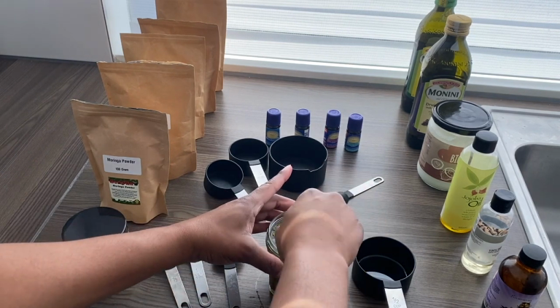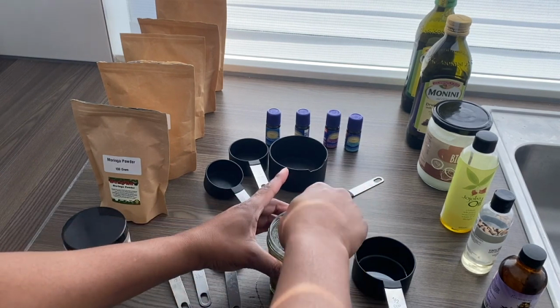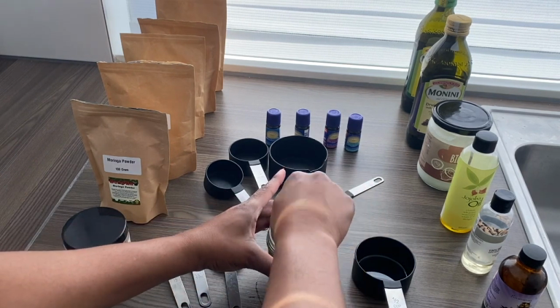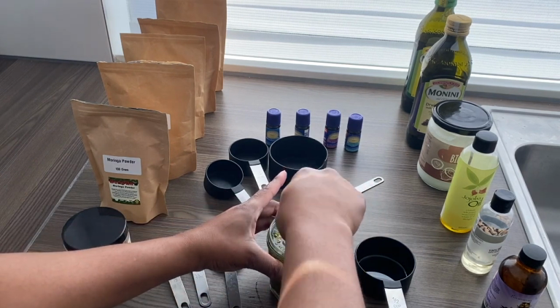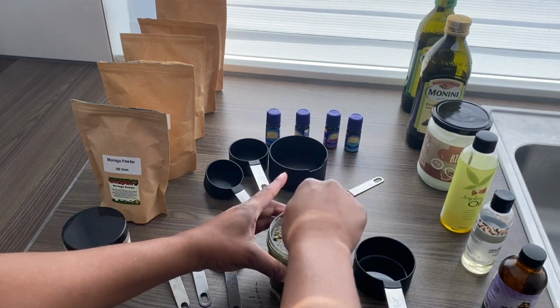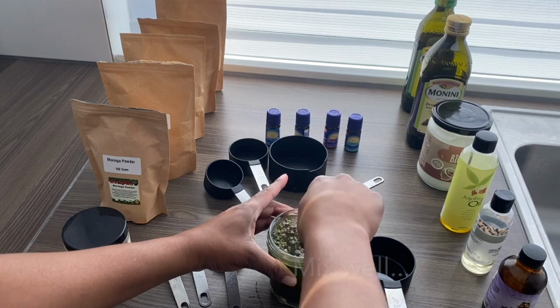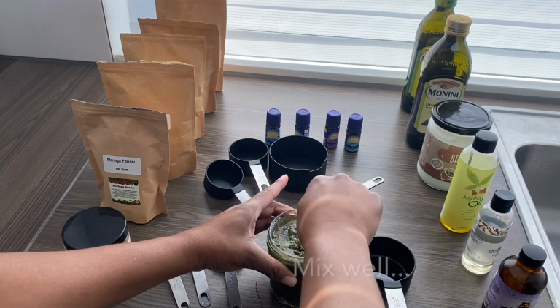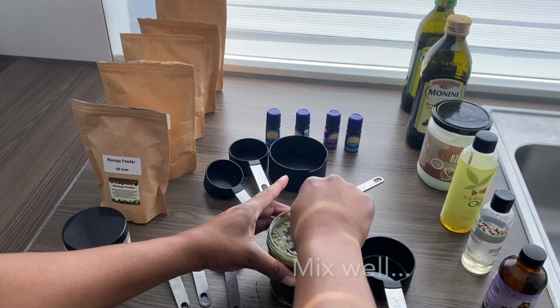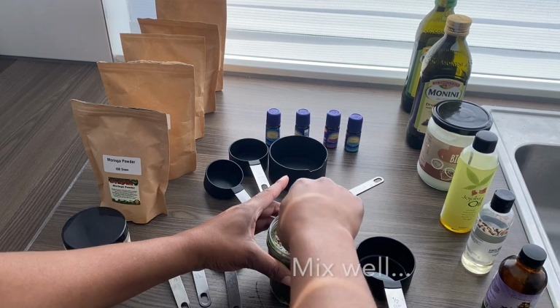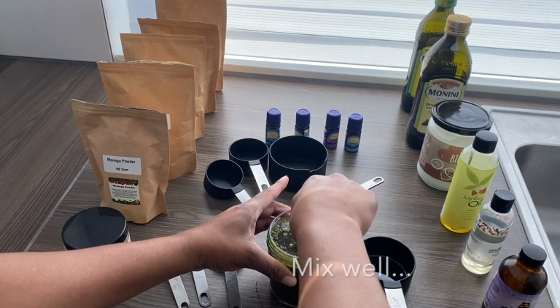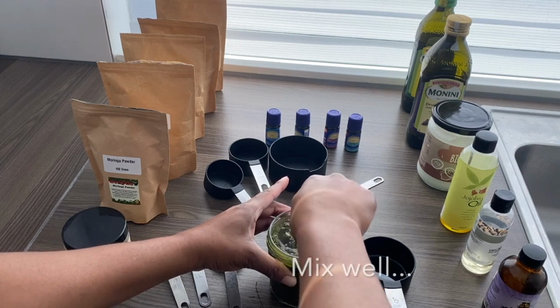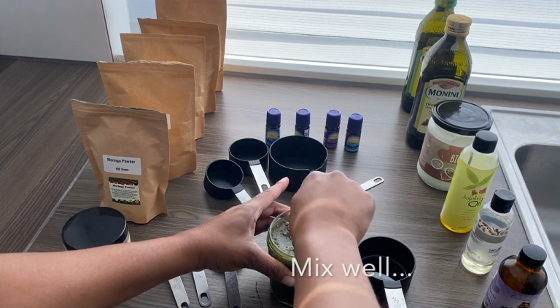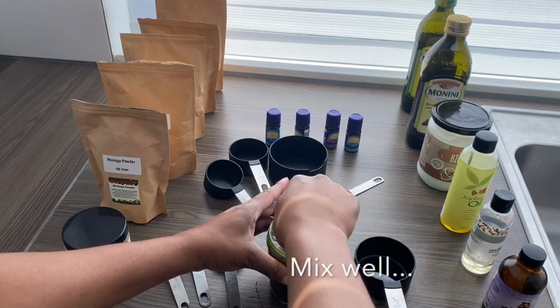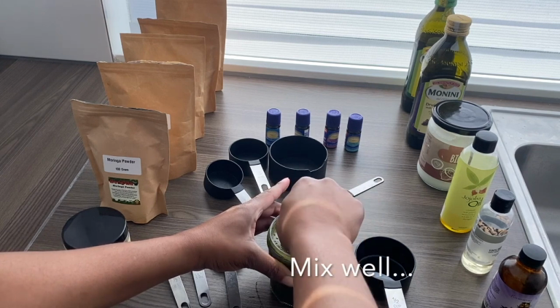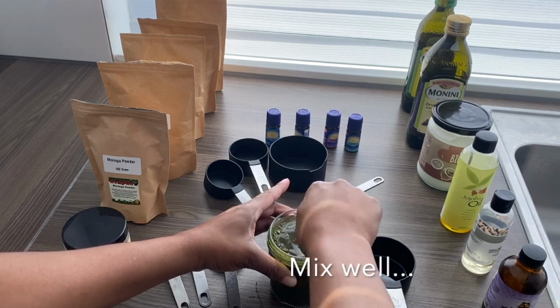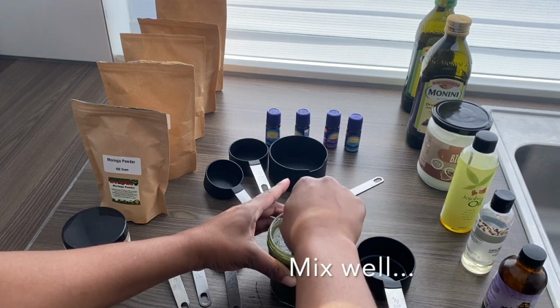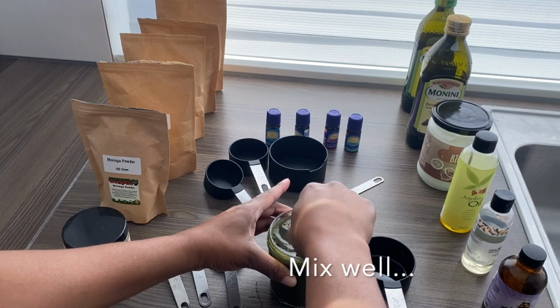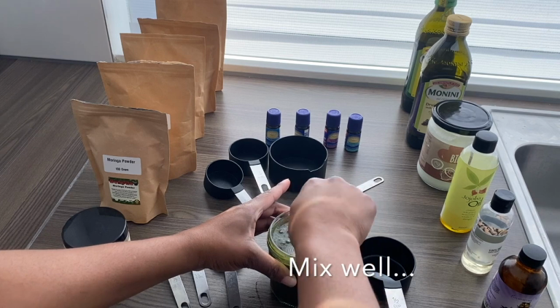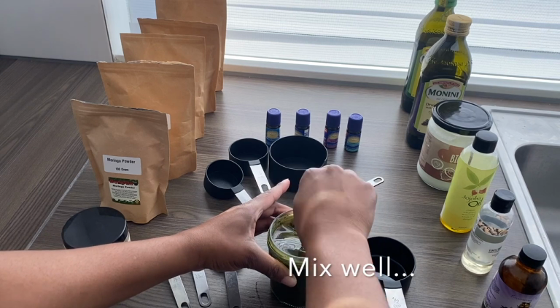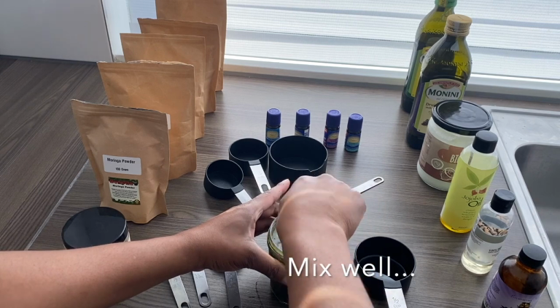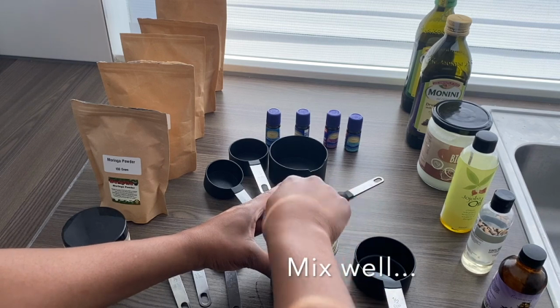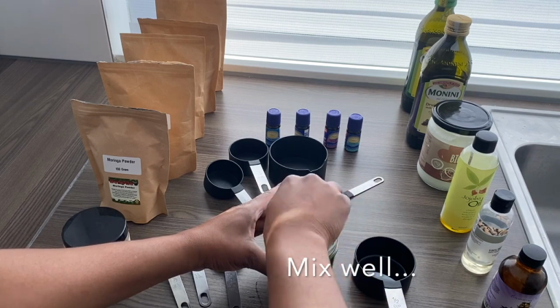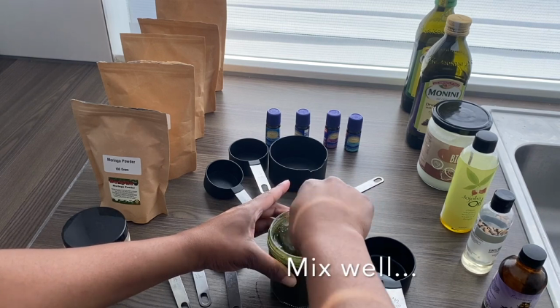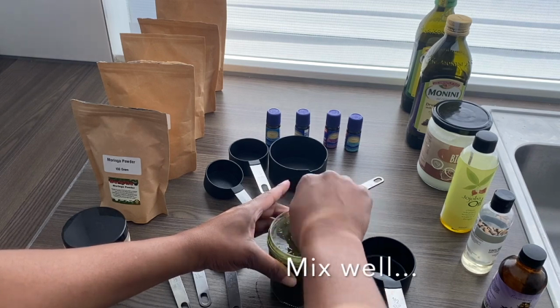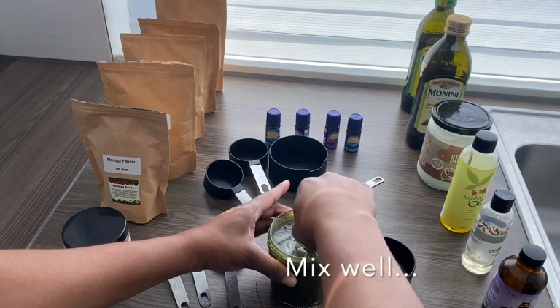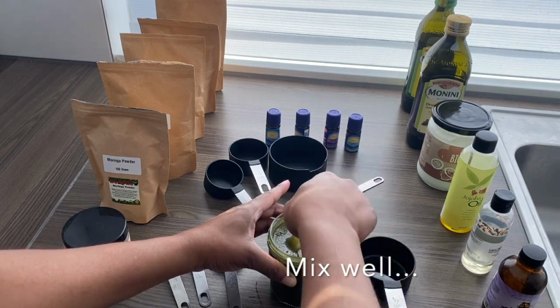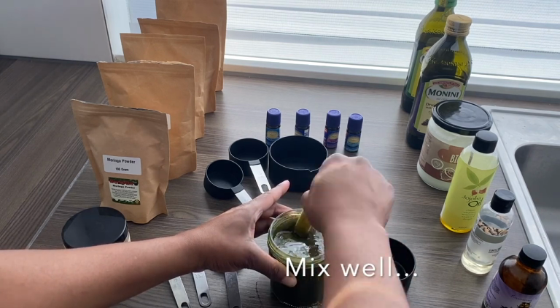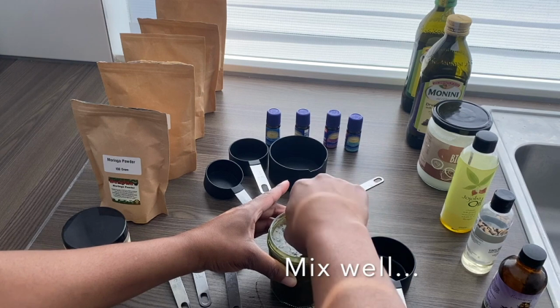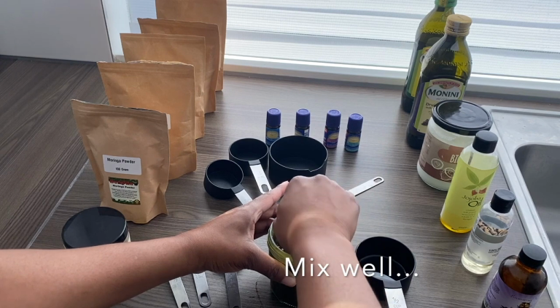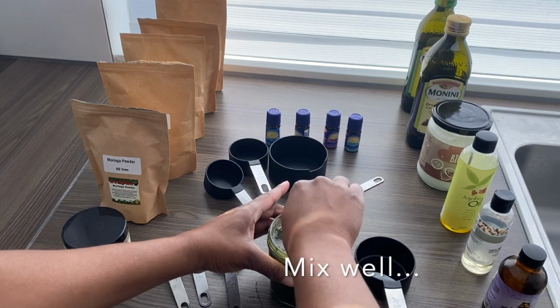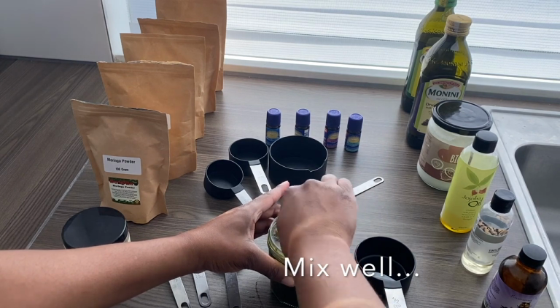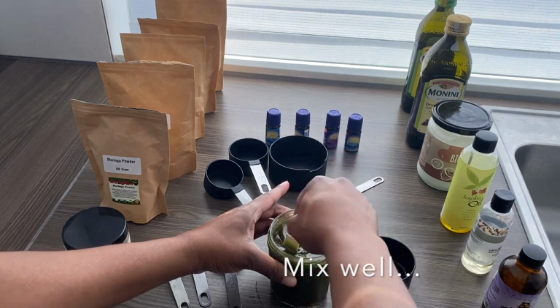Once you're done, you have to mix the powder properly to ensure that it is mixed well with the oils. Once I'm done doing this, I'm going to transfer it into a pan with some water just to heat it up a bit for about 15 minutes.